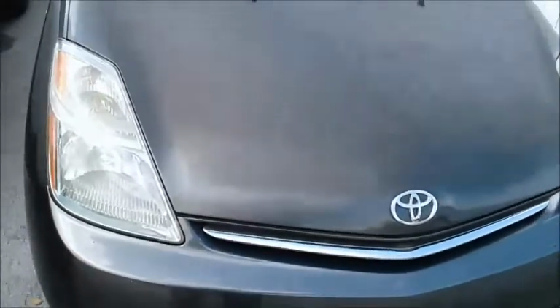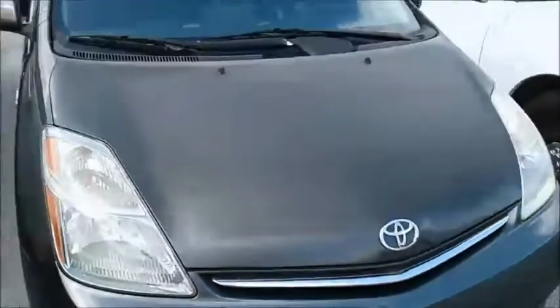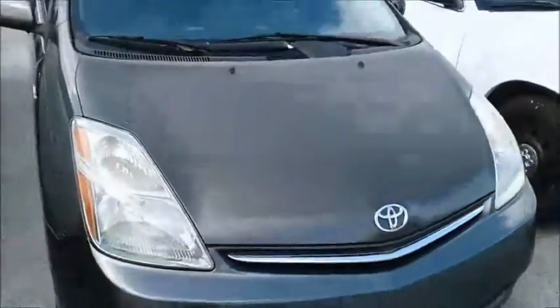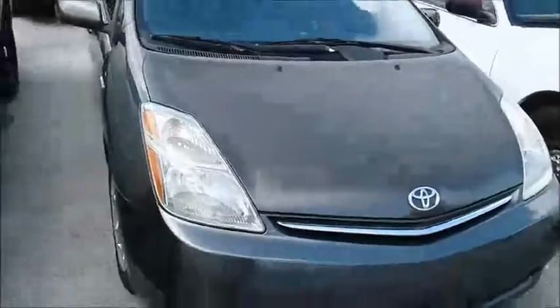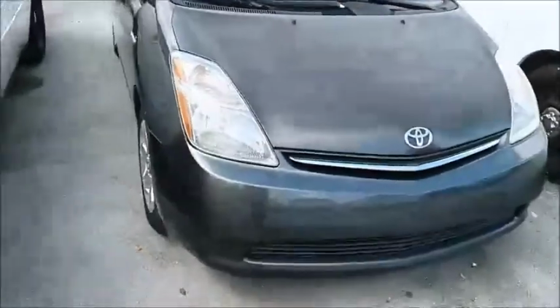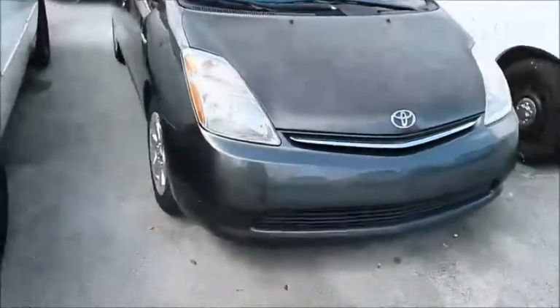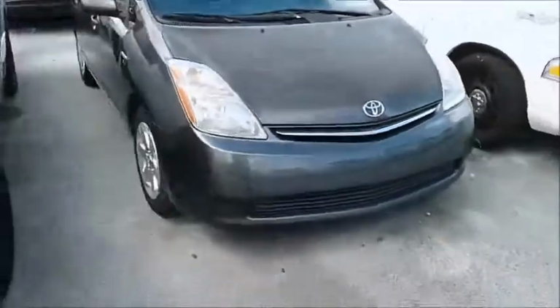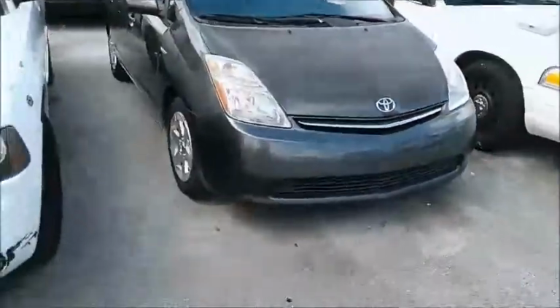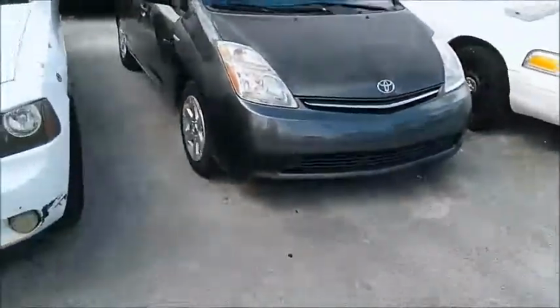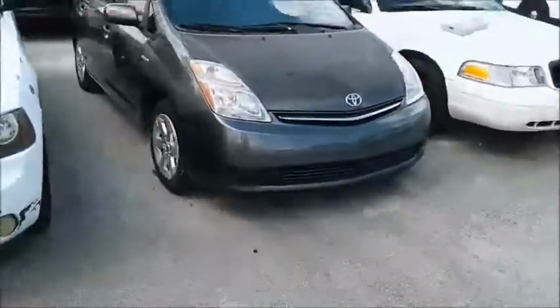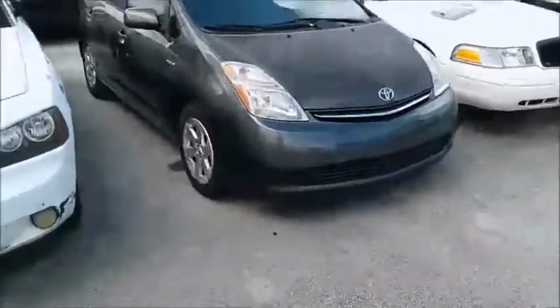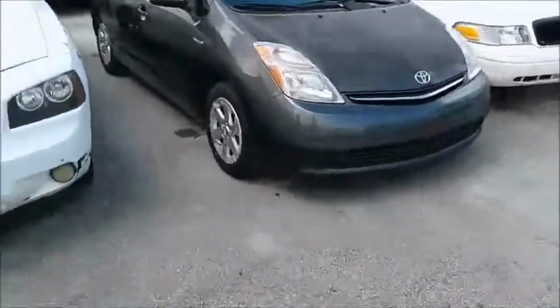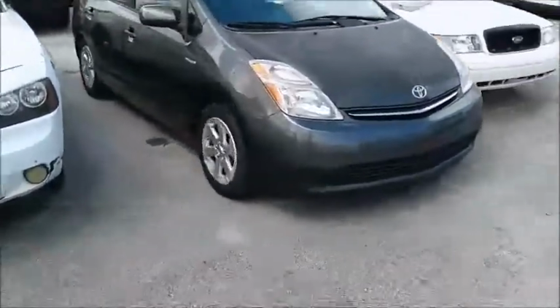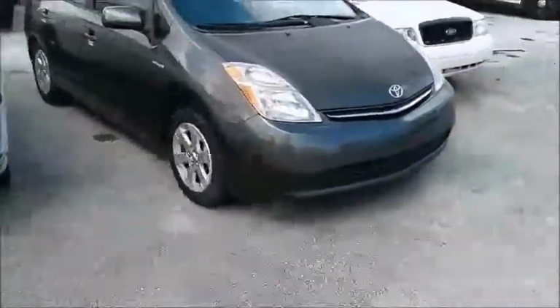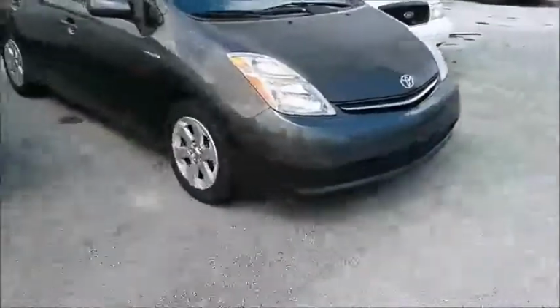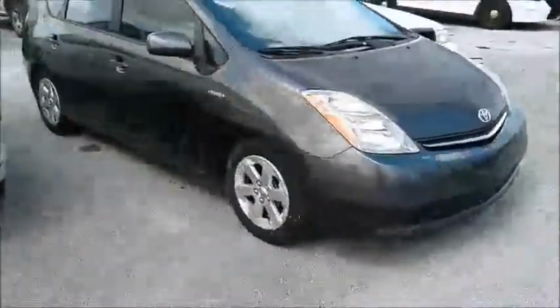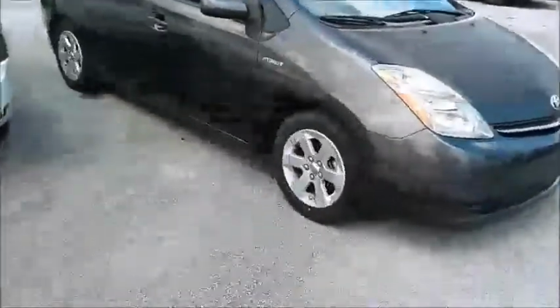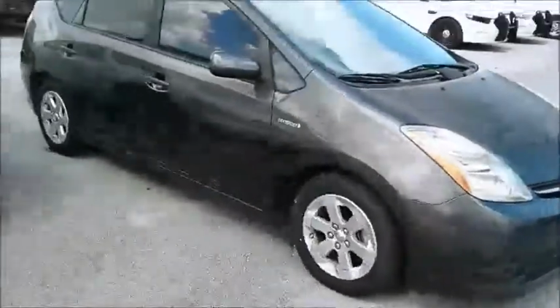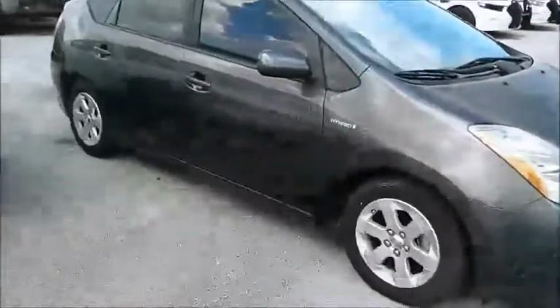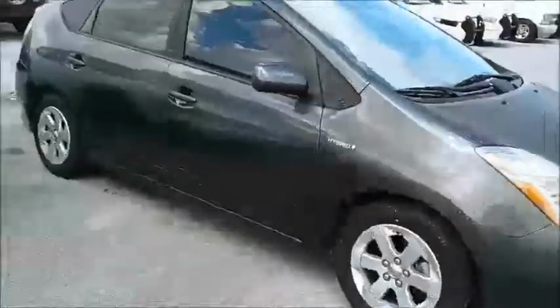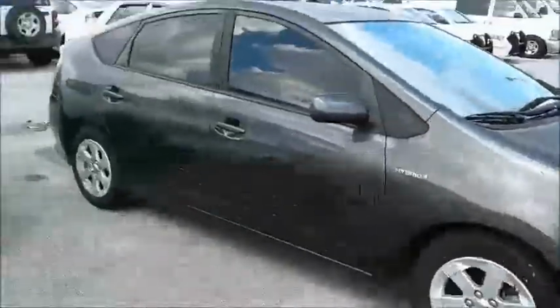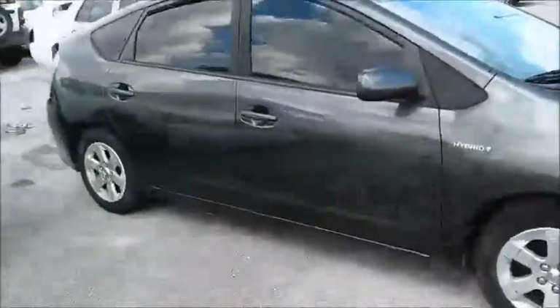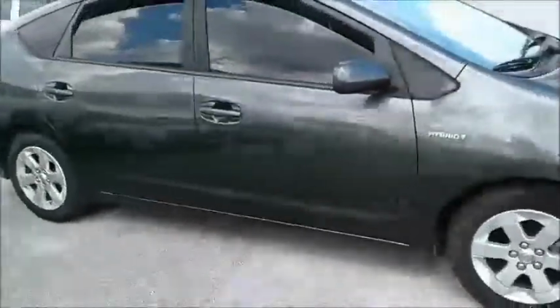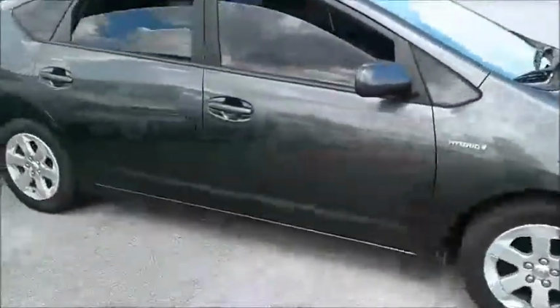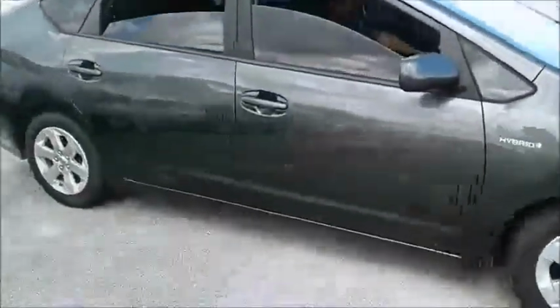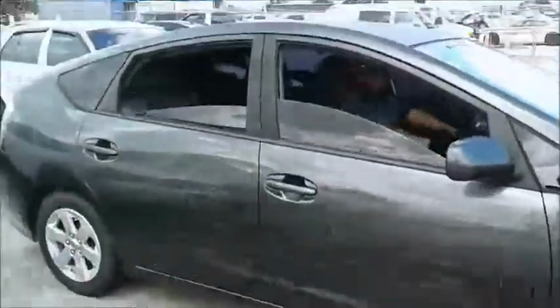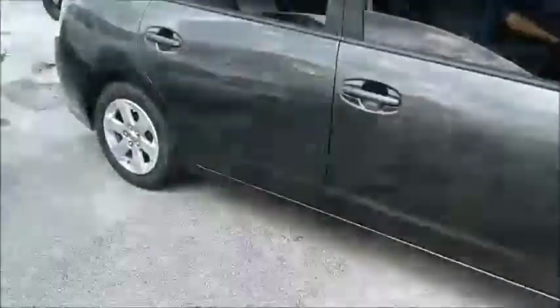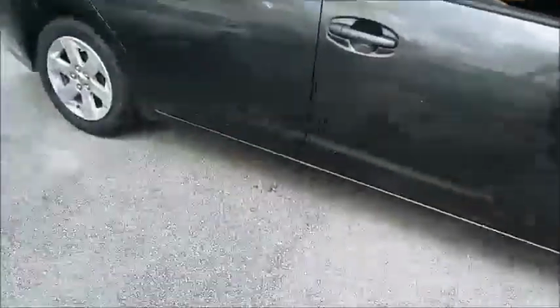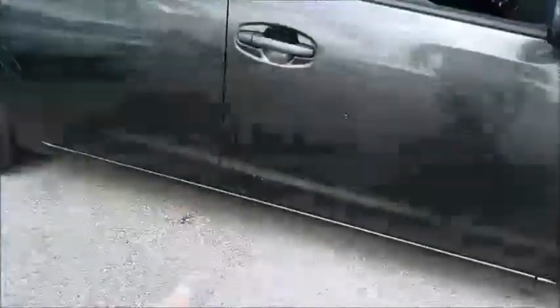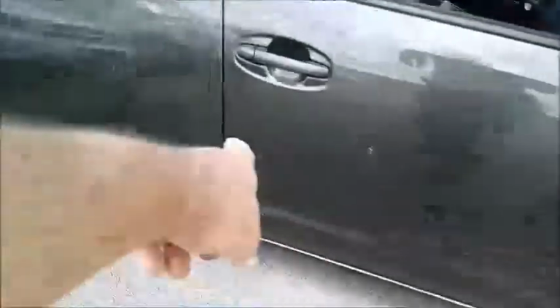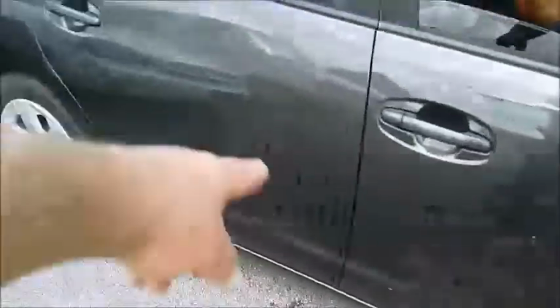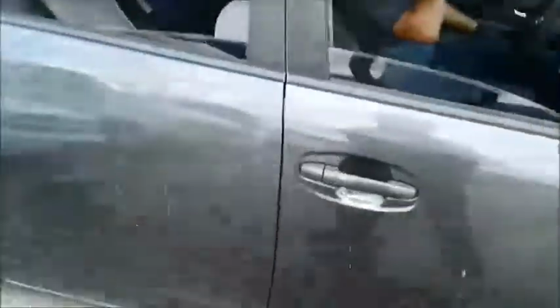Let's roll this car forward. Windows on this side open. Got a little scuffing around there.